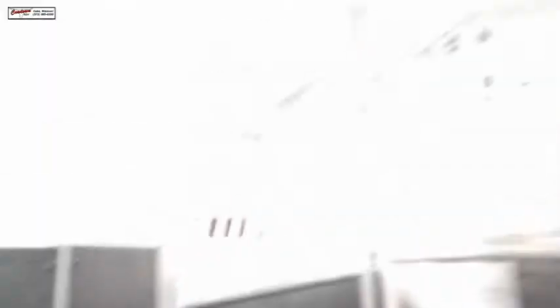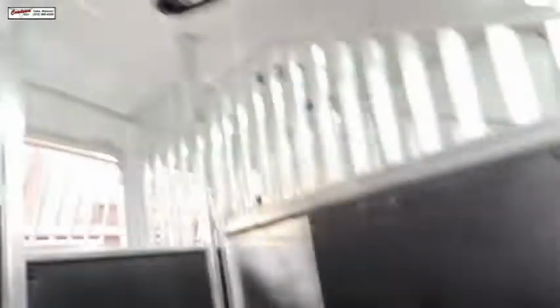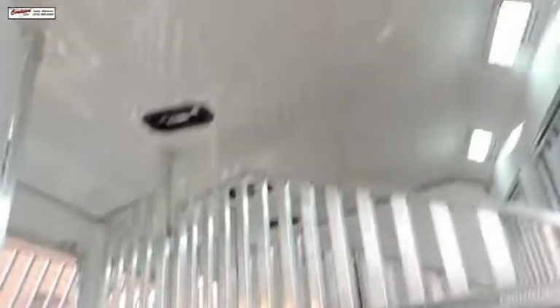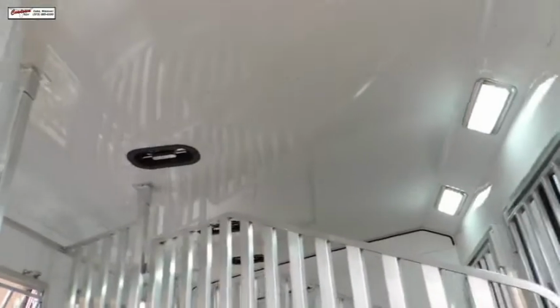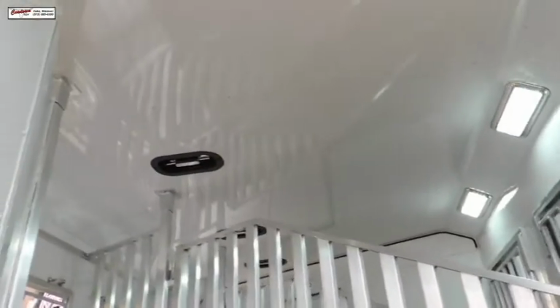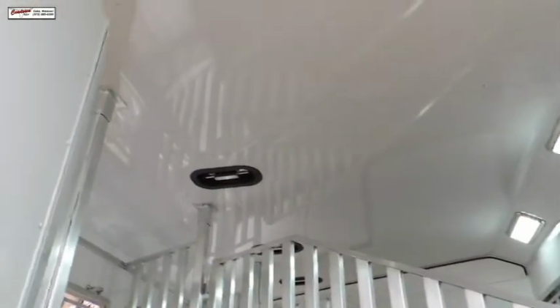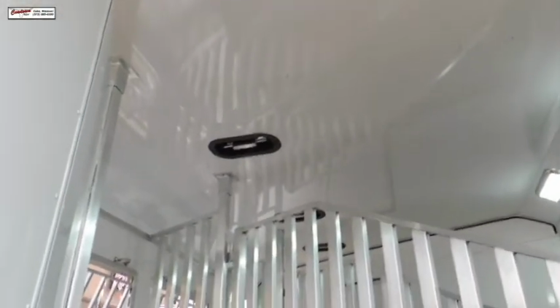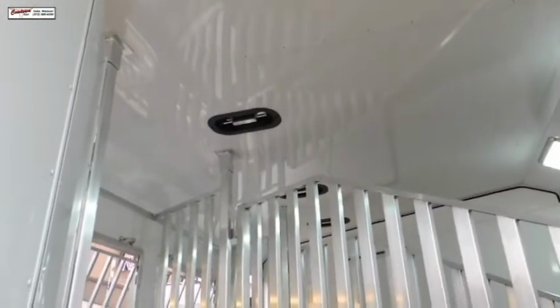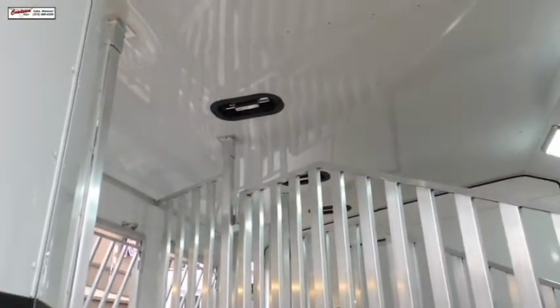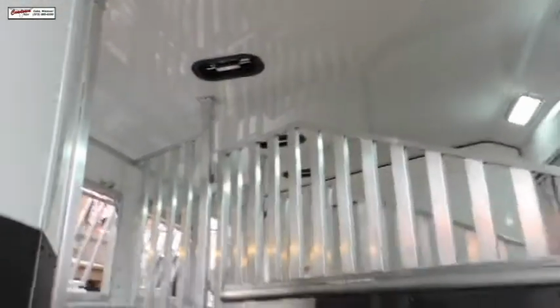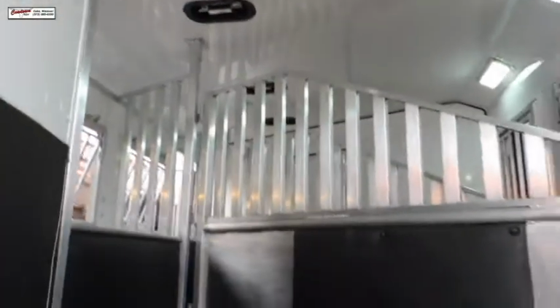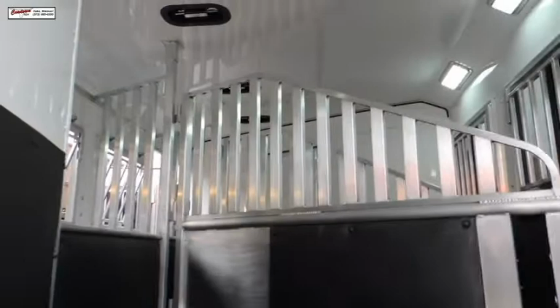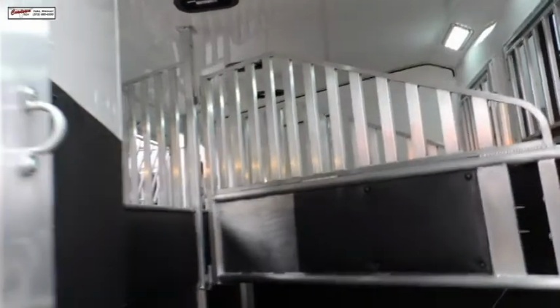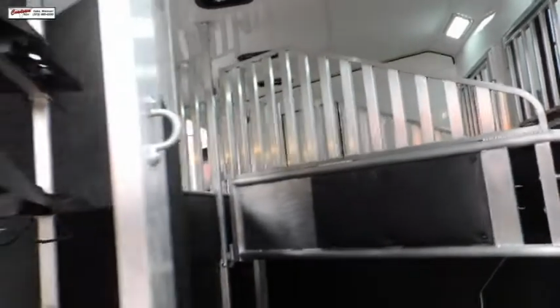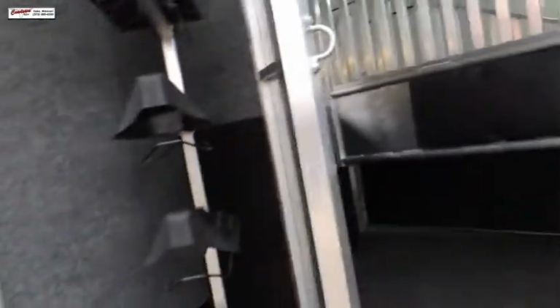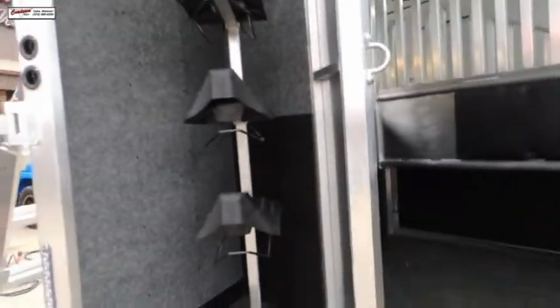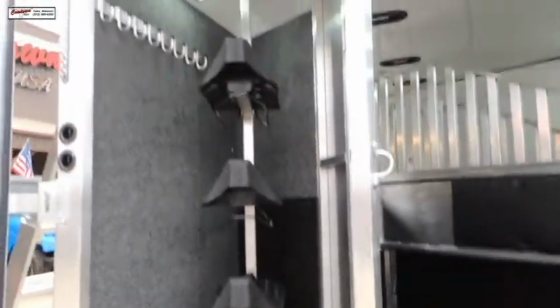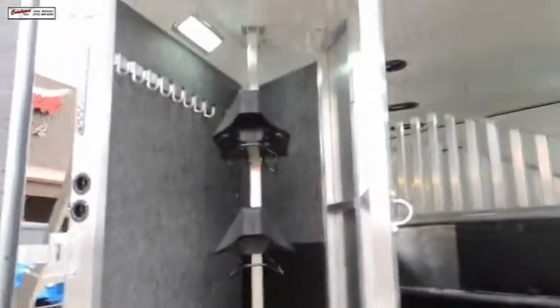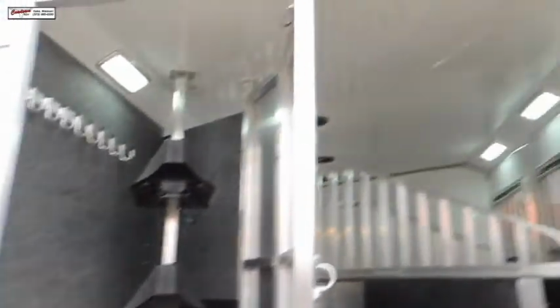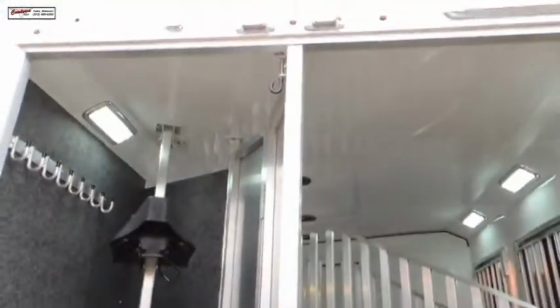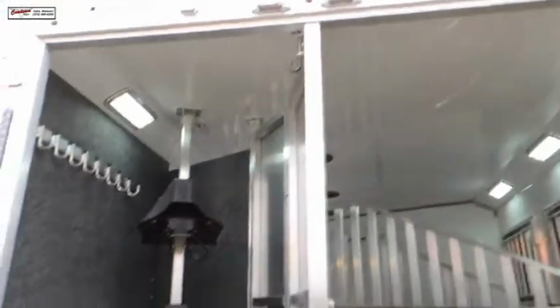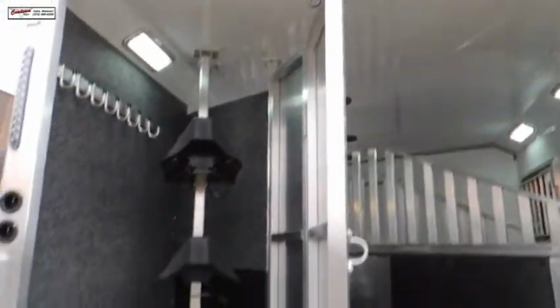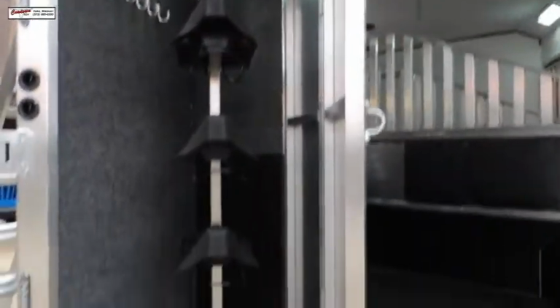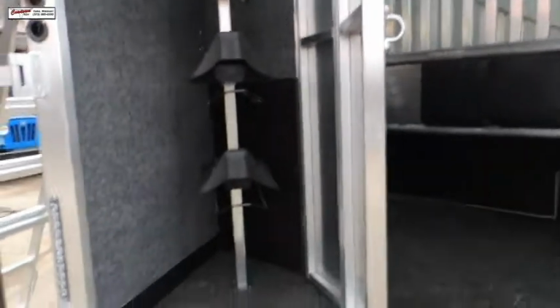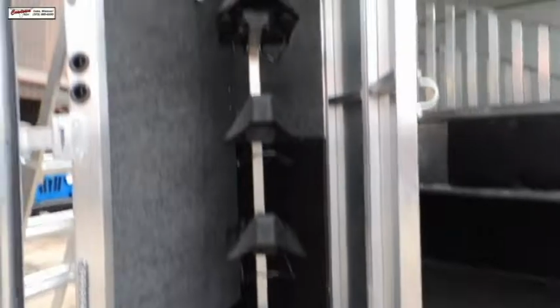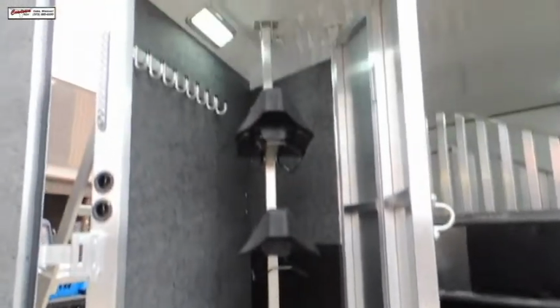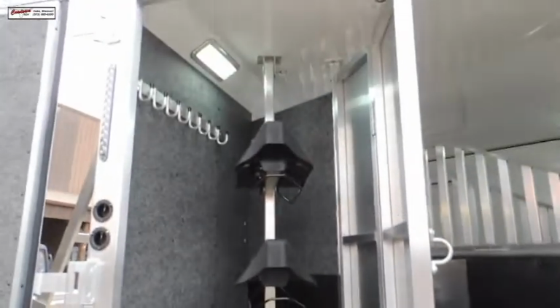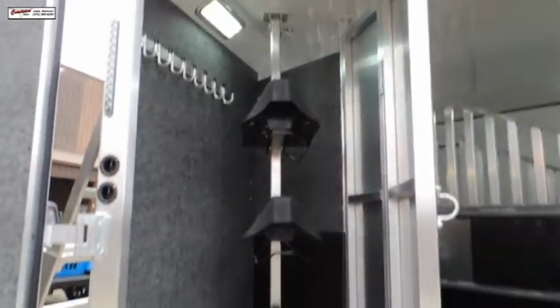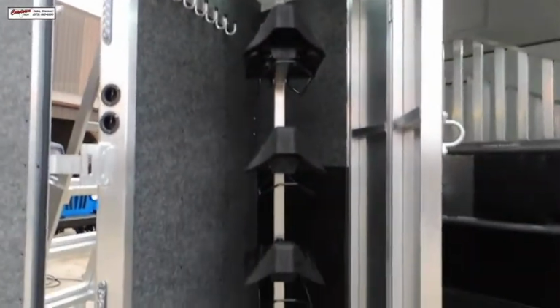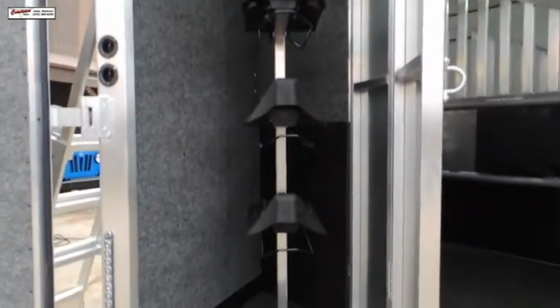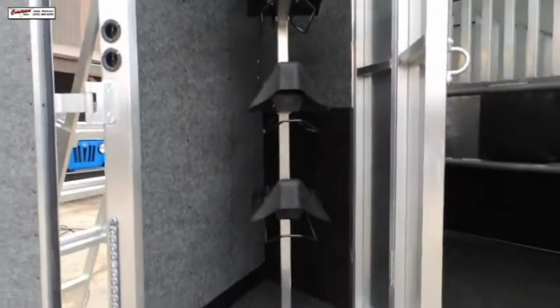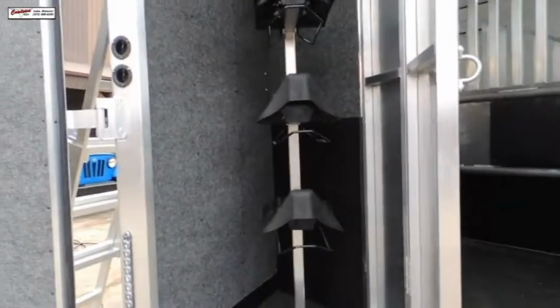Two-way roof vents, with an insulated ceiling. All aluminum Murhau. The rear tack is collapsible, and the saddle racks are removable and adjustable.